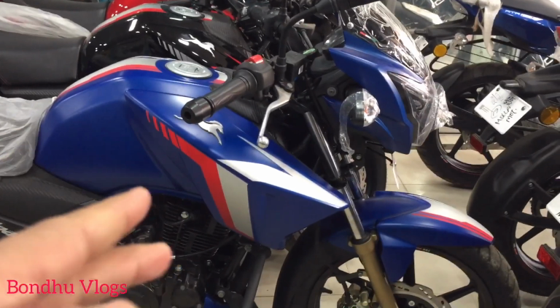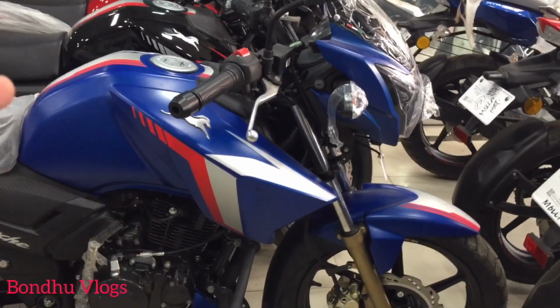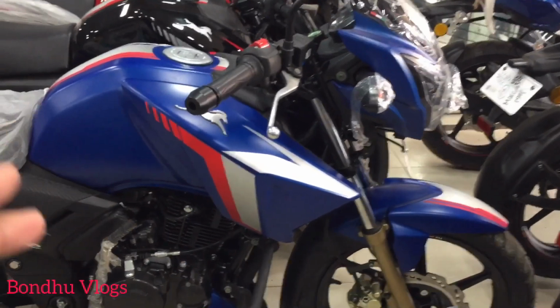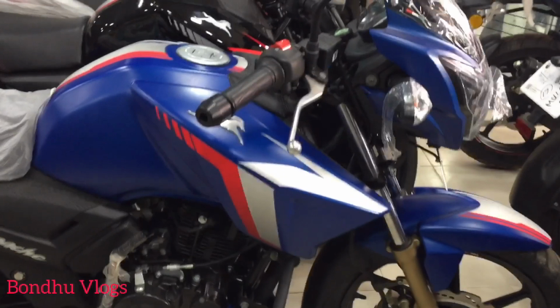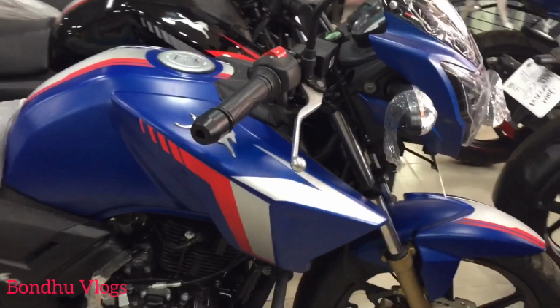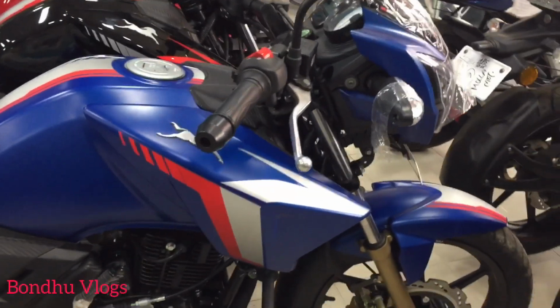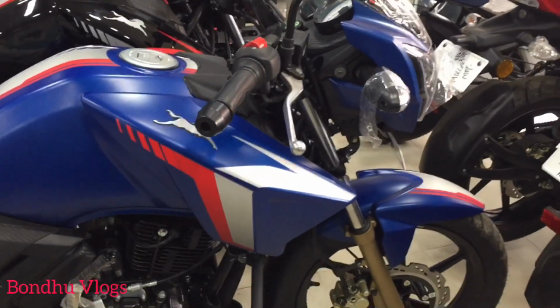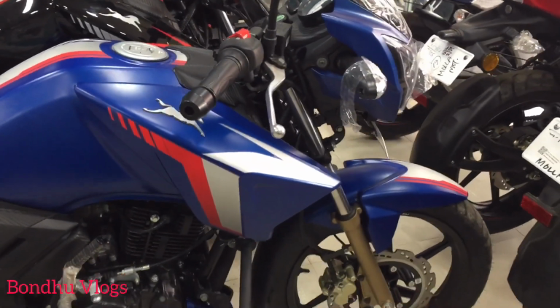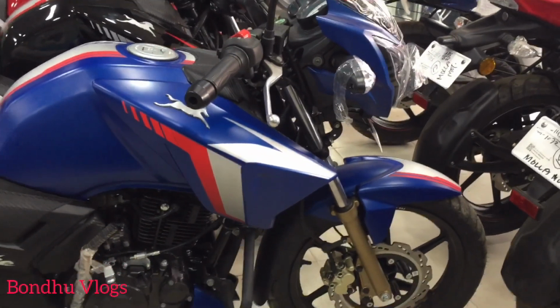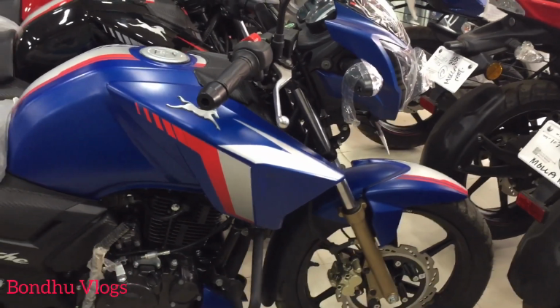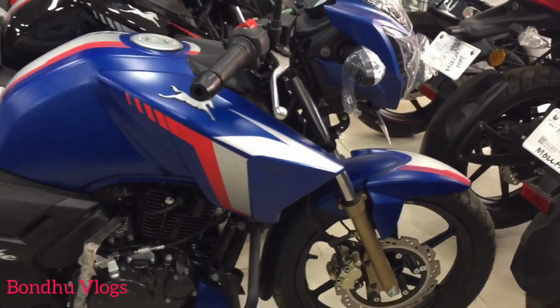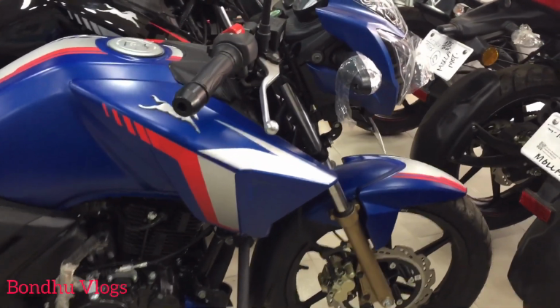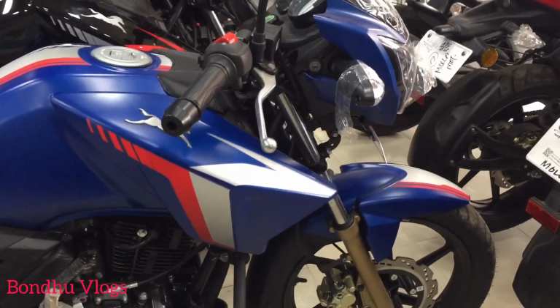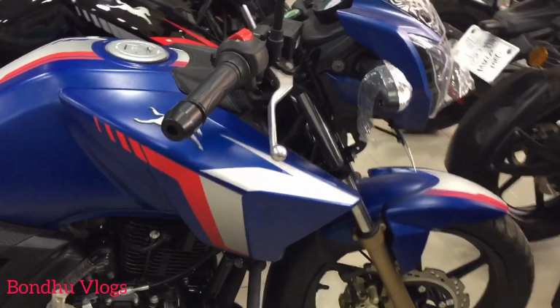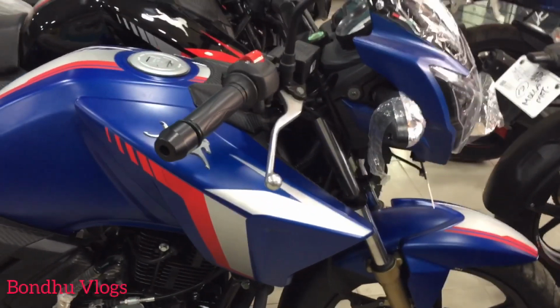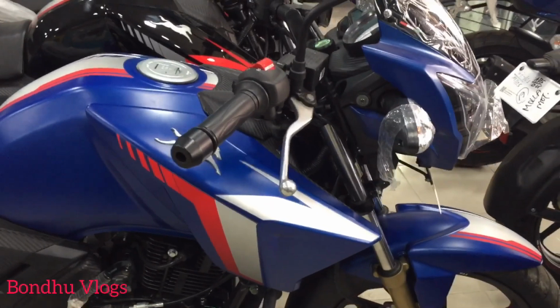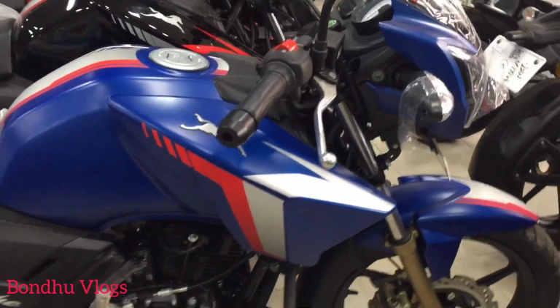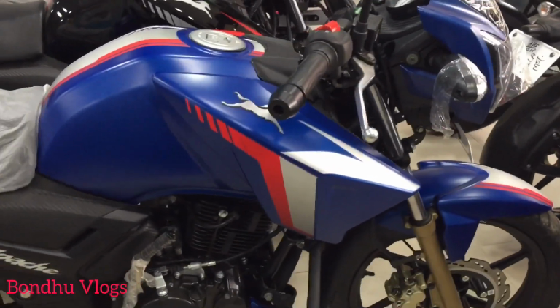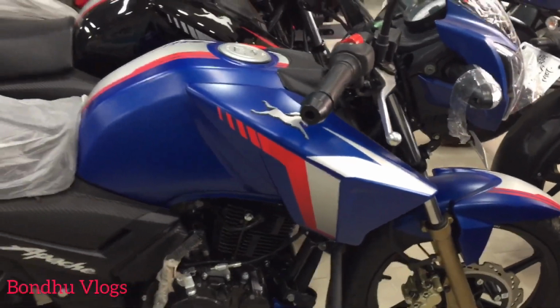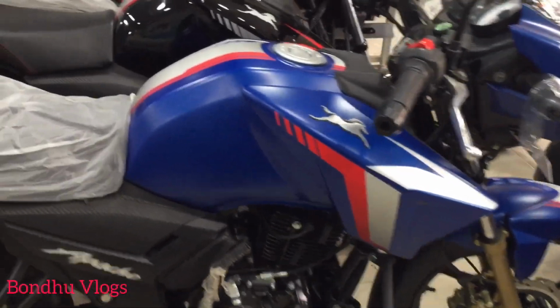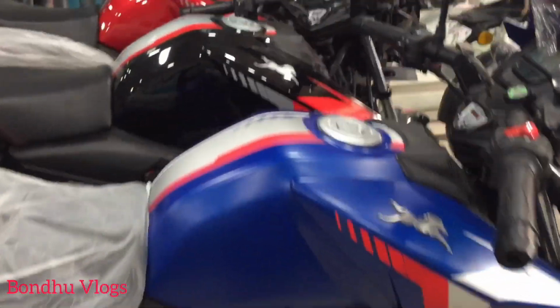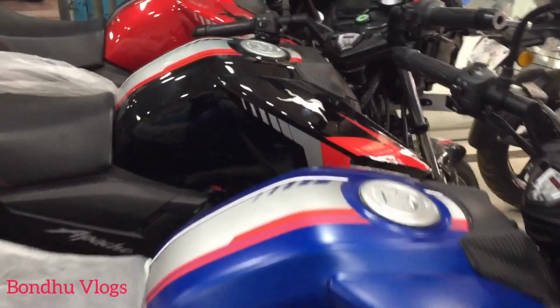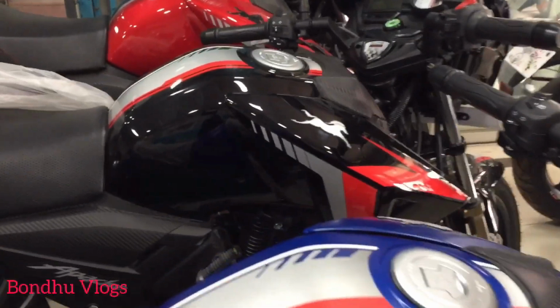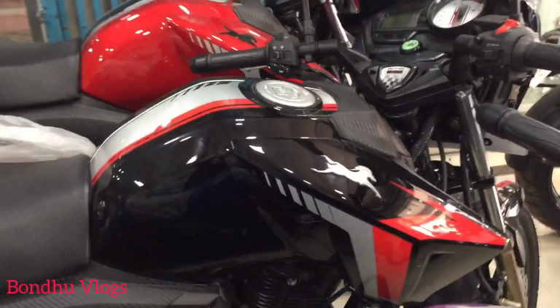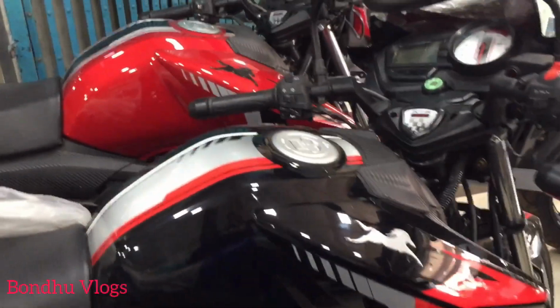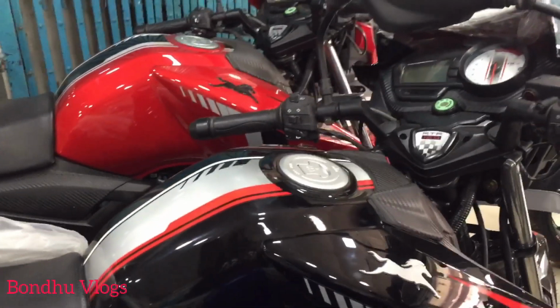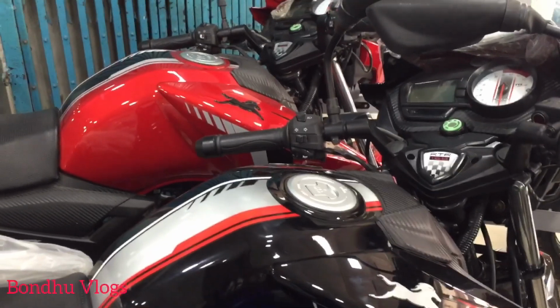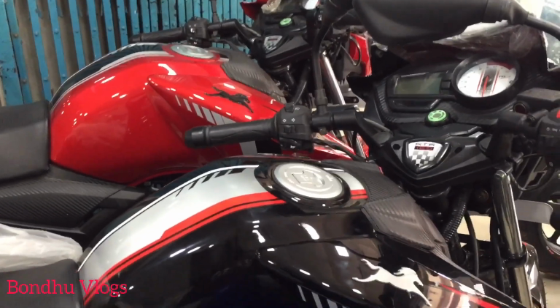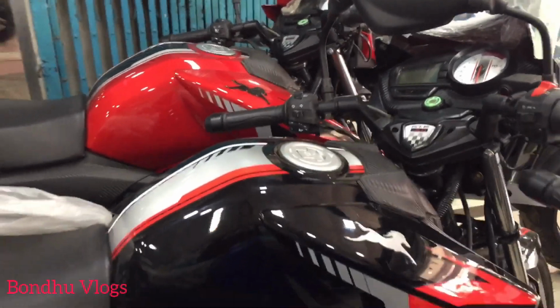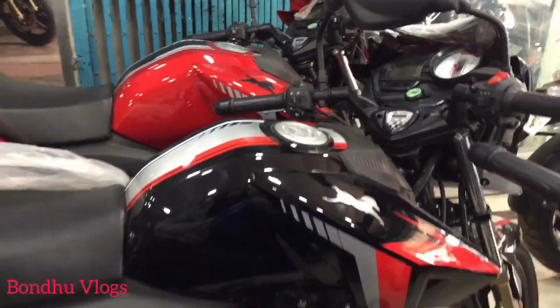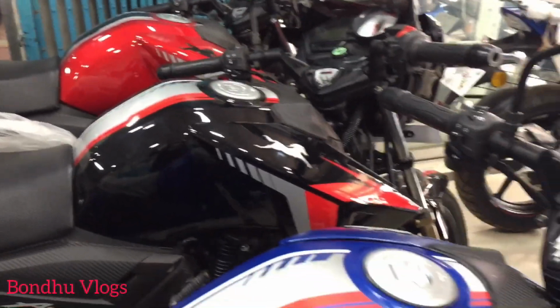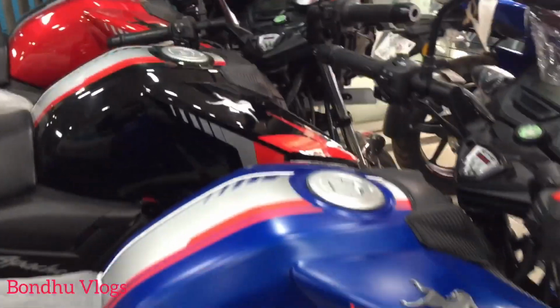We are going to check this bike, the RTR2V racing edition. This is the first color — we are going to check the black and red. This is the last one in 2002.